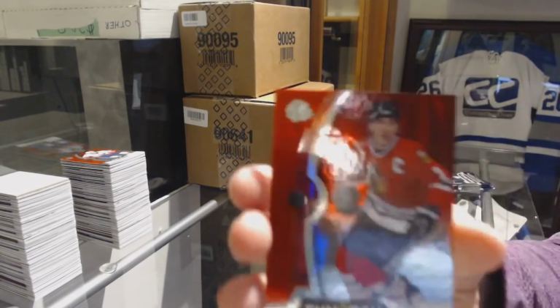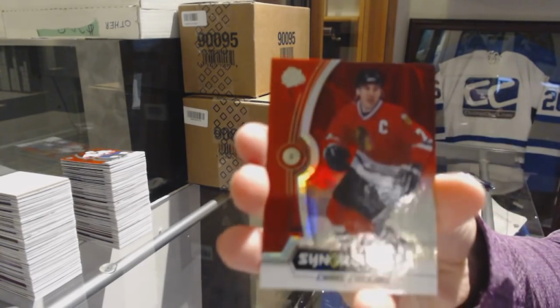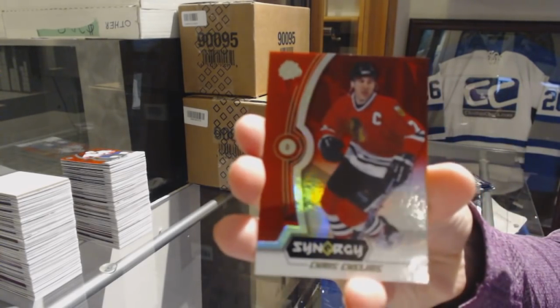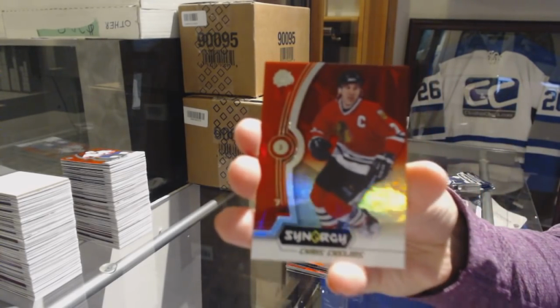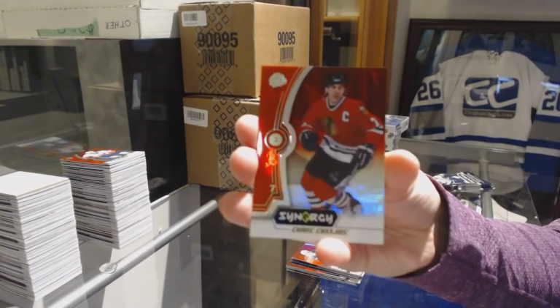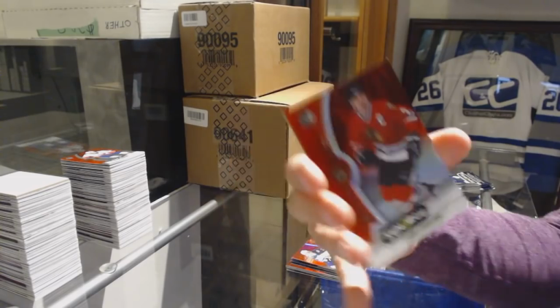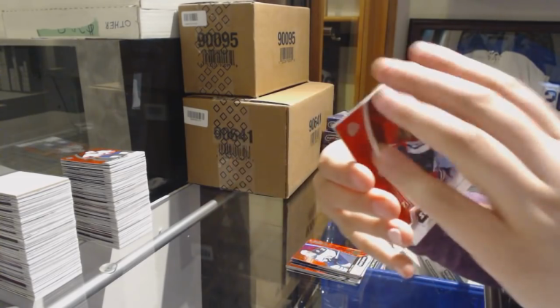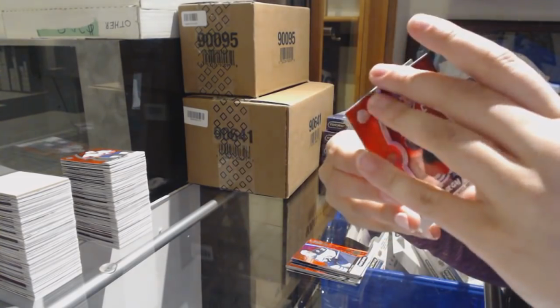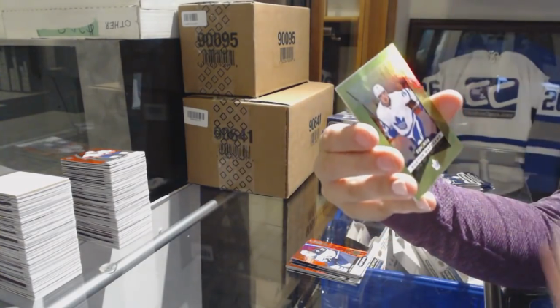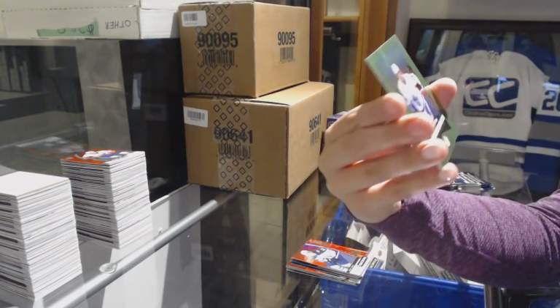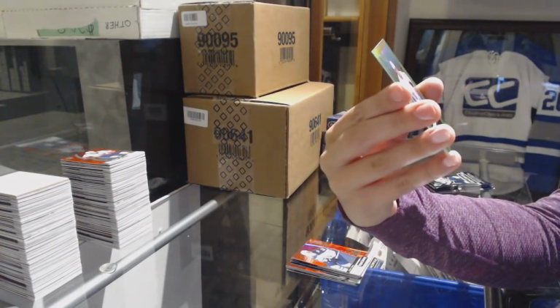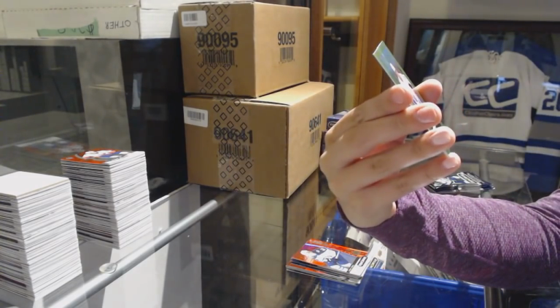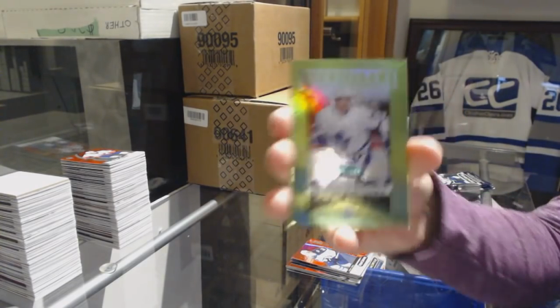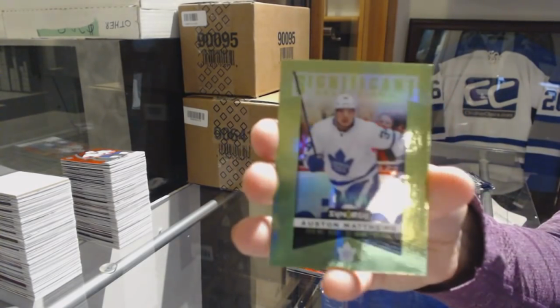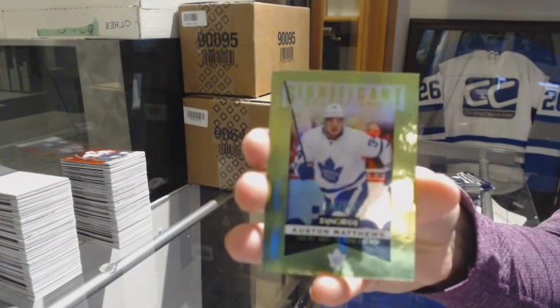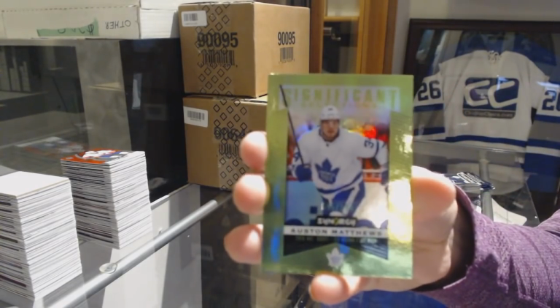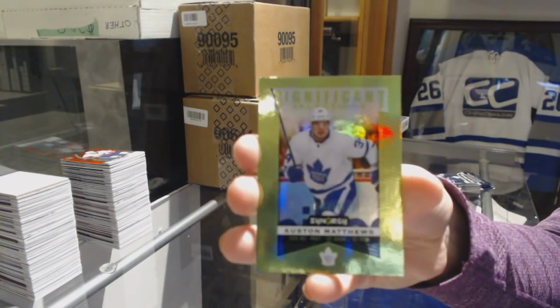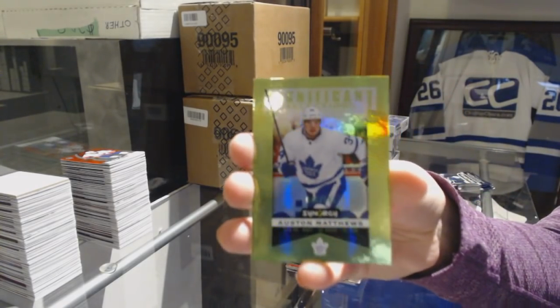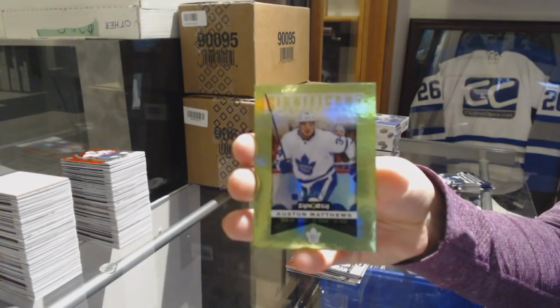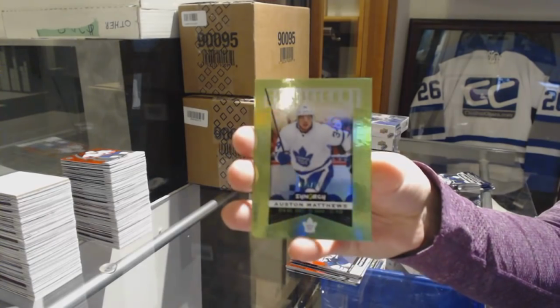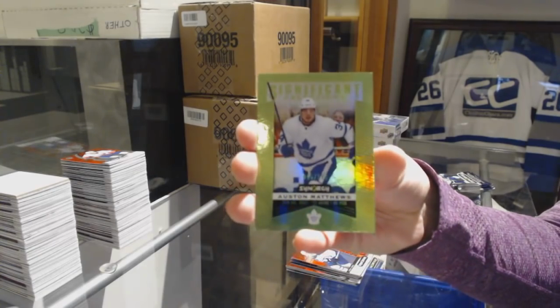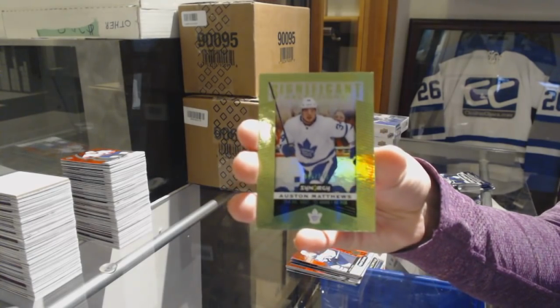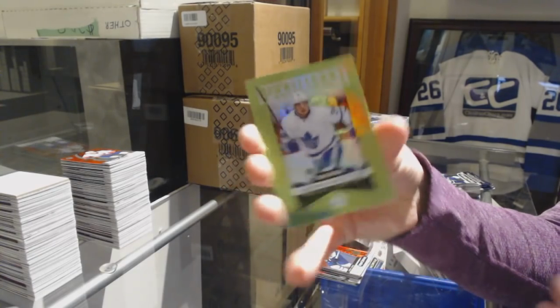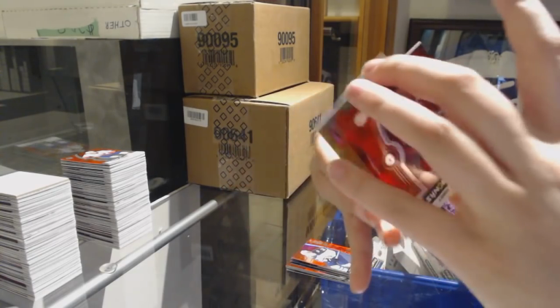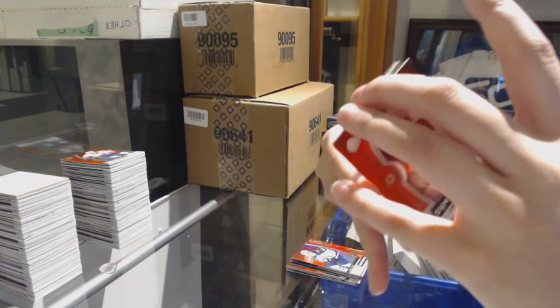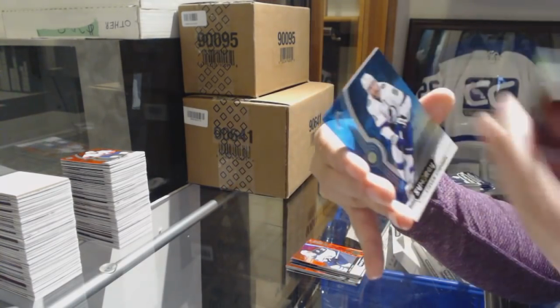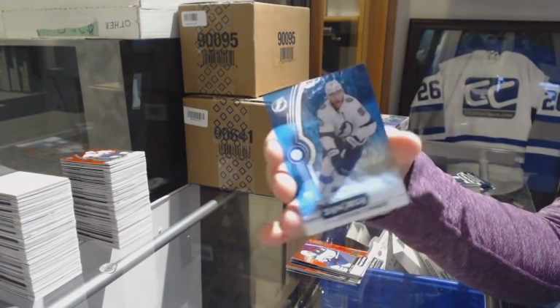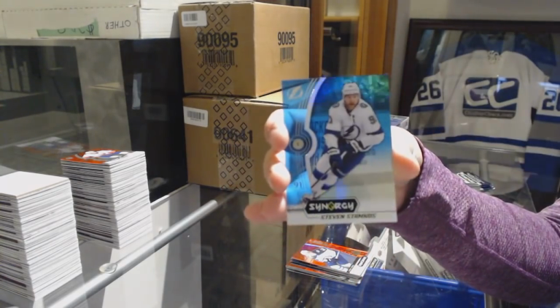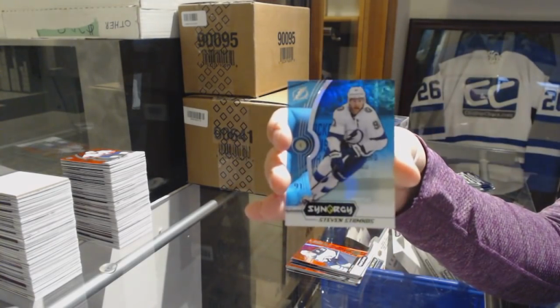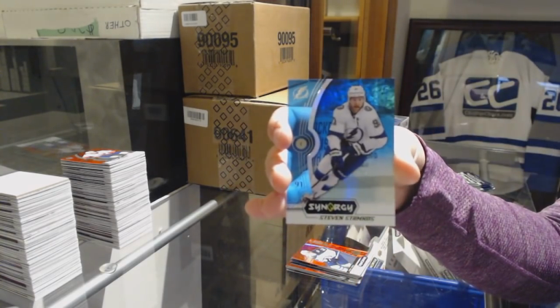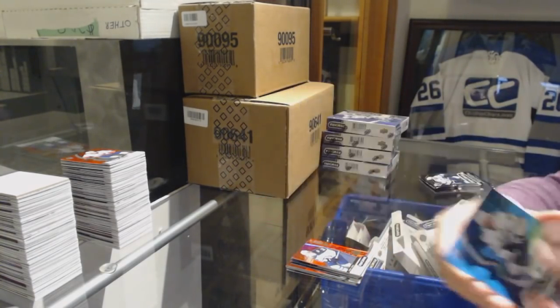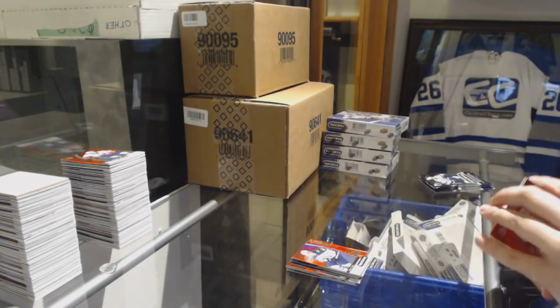Red of Chris Chelios for the Chicago Blackhawks. Green Significant Selections number to 199 for the Toronto Maple Leafs, Auston Matthews. And Stephen Stamkos blue for the Lightning.